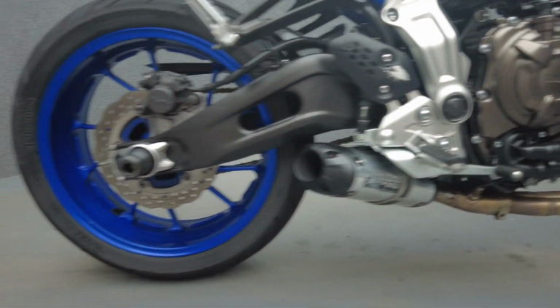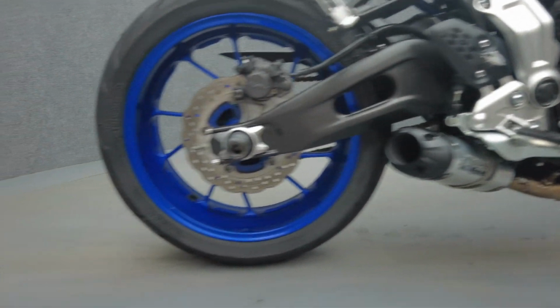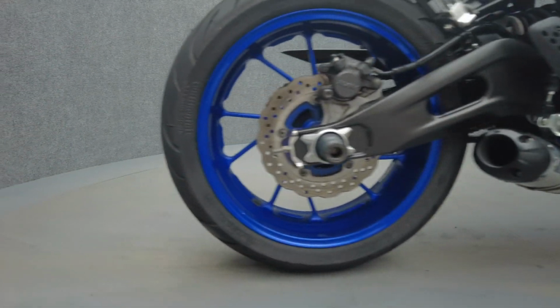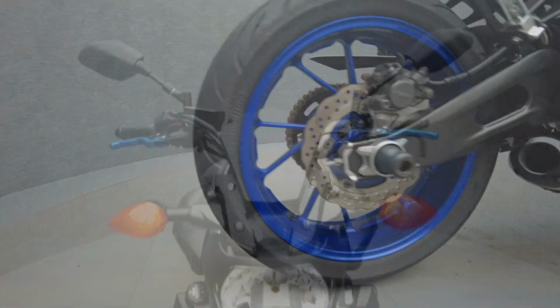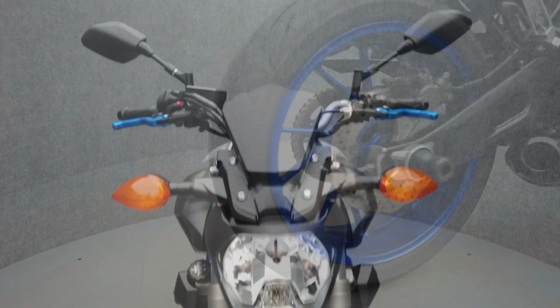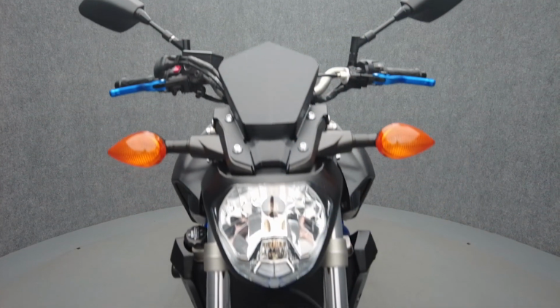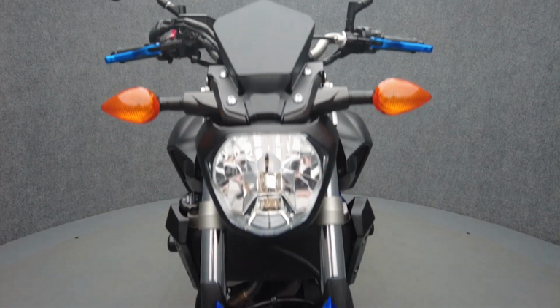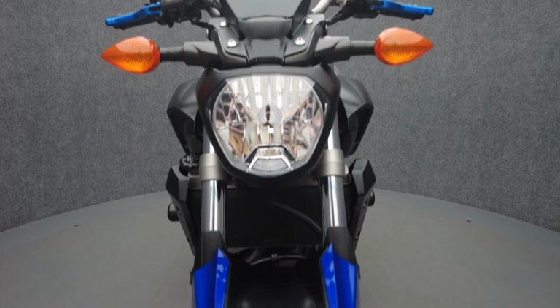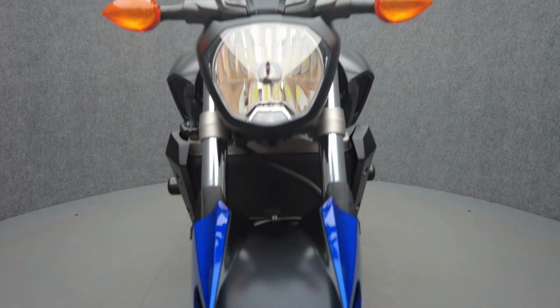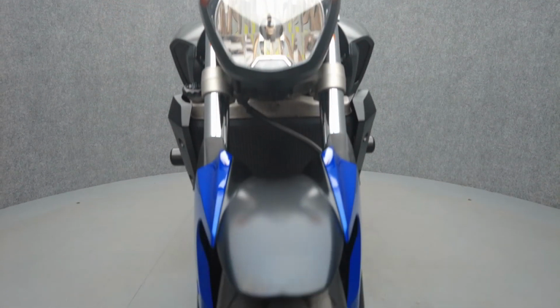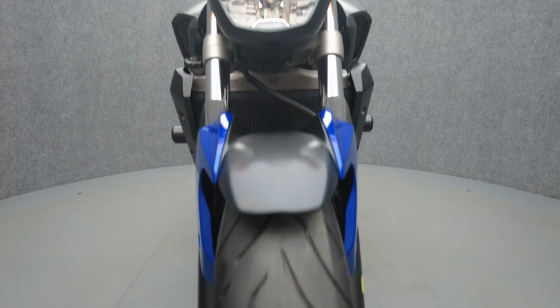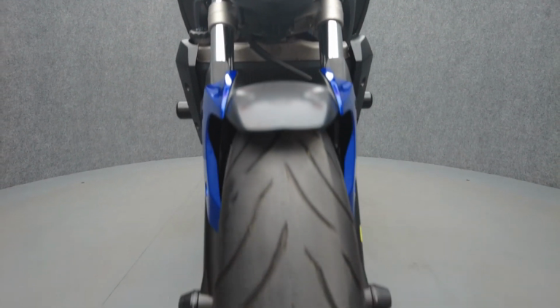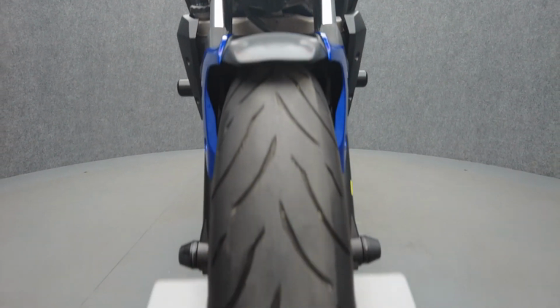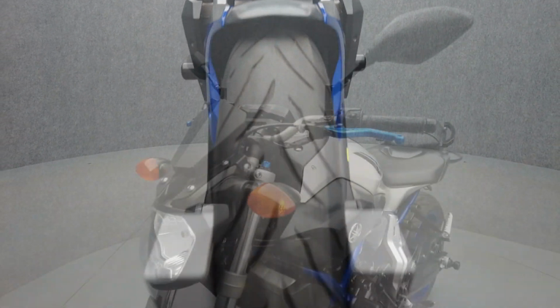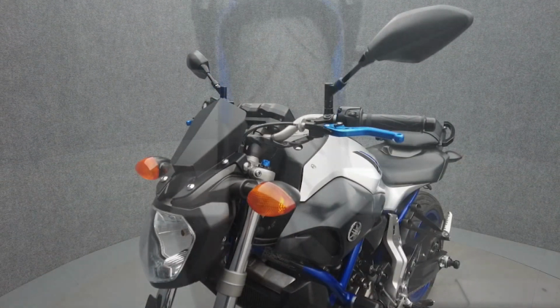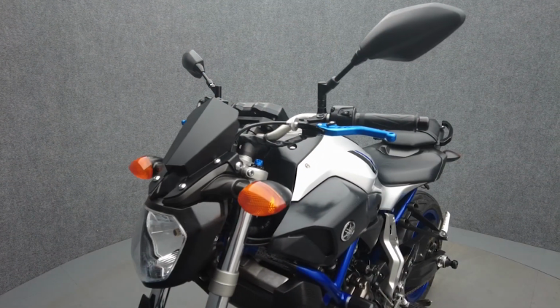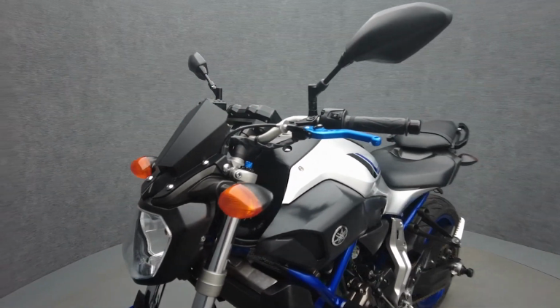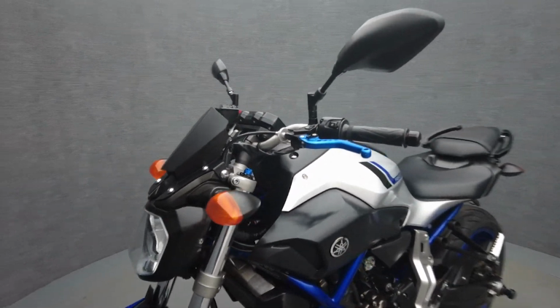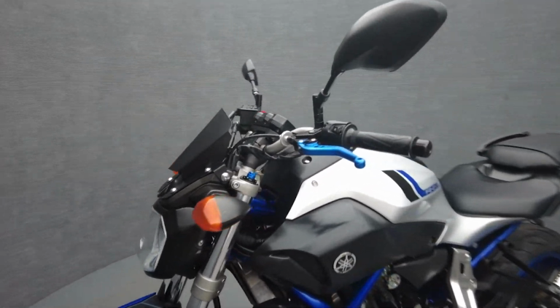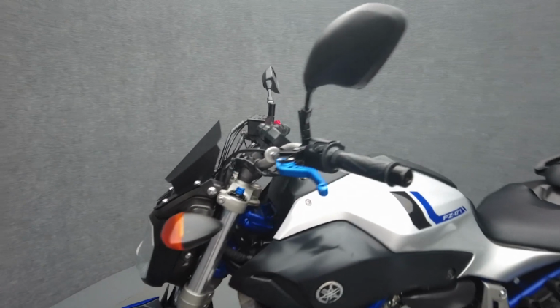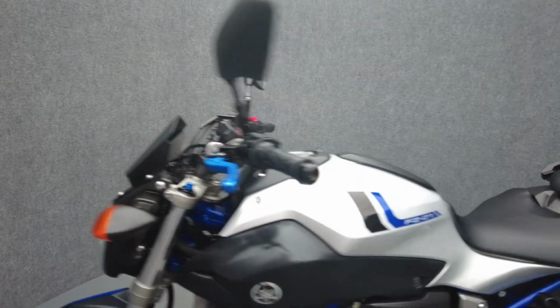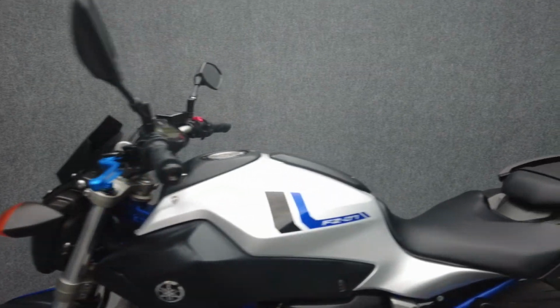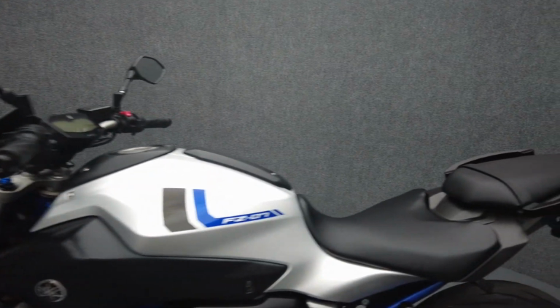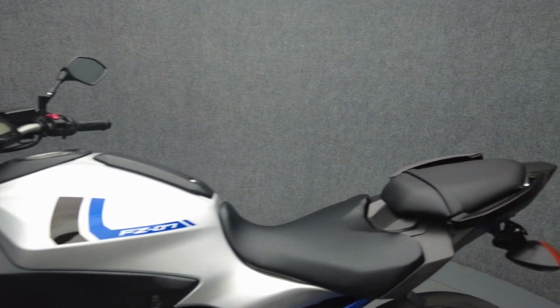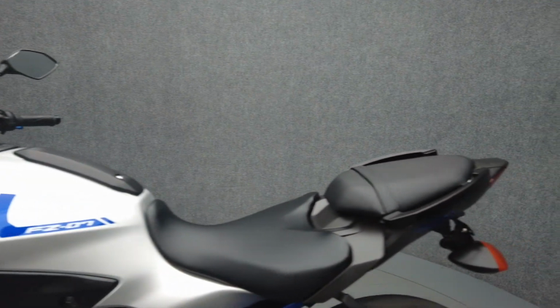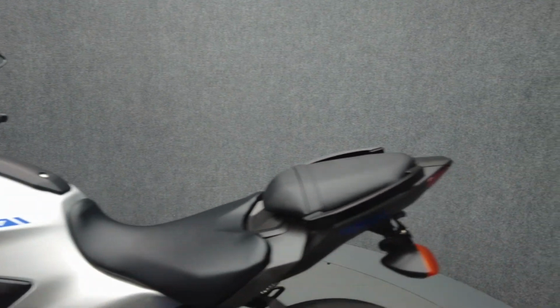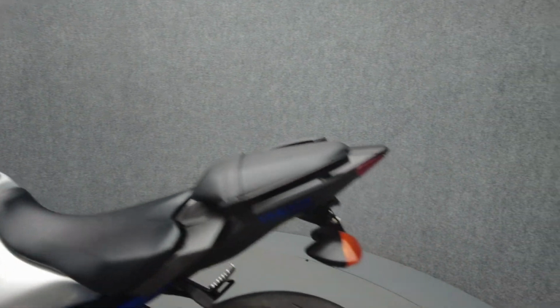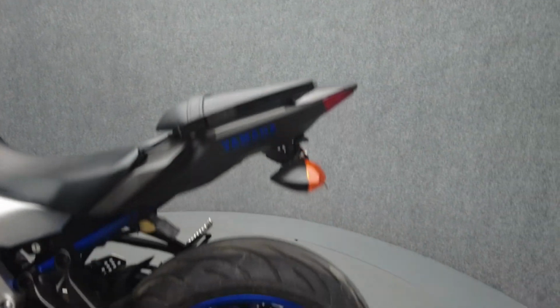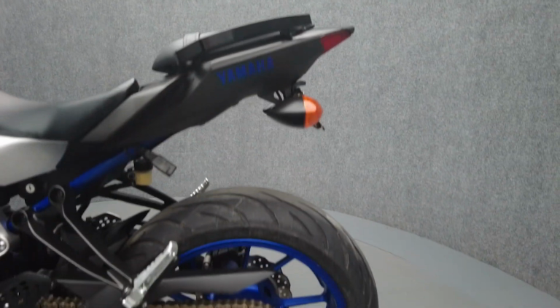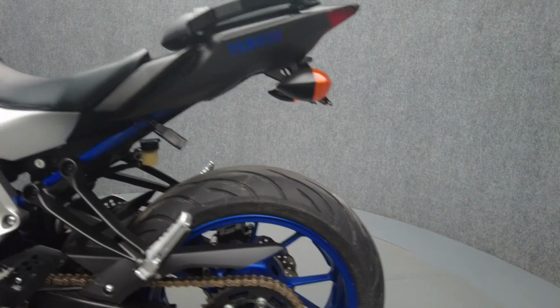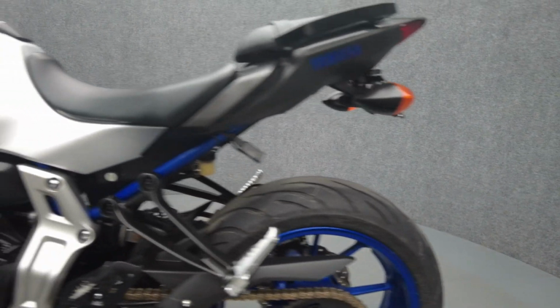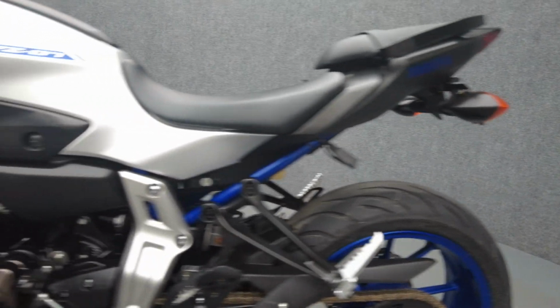The FZ07 is agile and responsive, built to carve corners with confidence and control at high speeds. Powered by a 698cc parallel twin engine, it puts 74 horsepower and 50 foot-pounds of torque through a six-speed transmission.